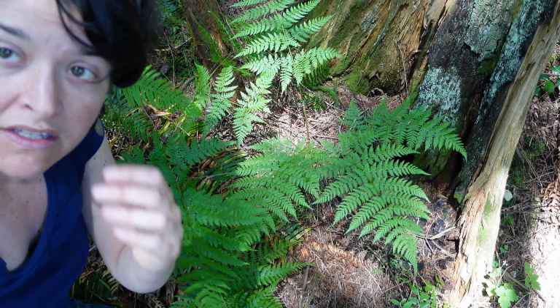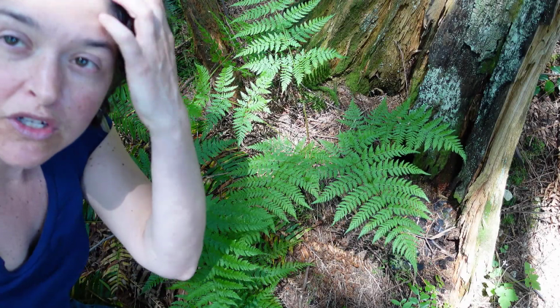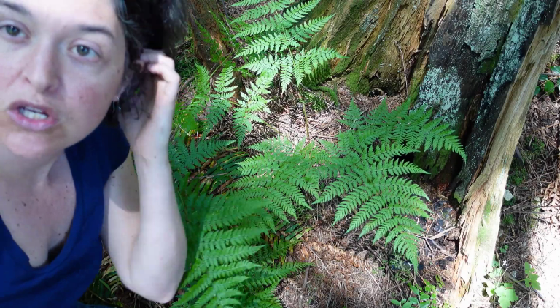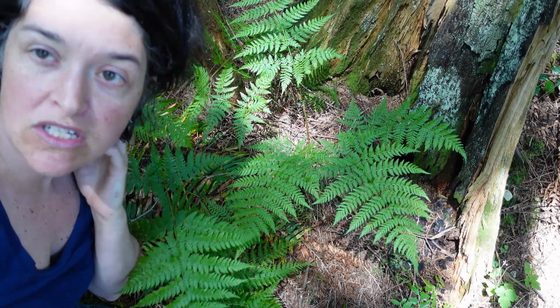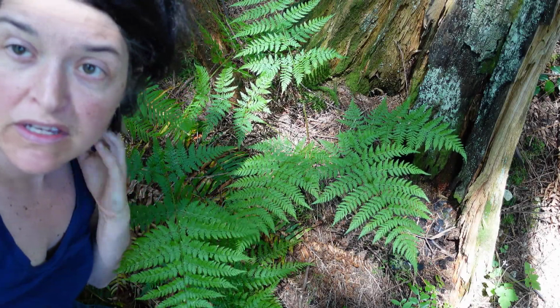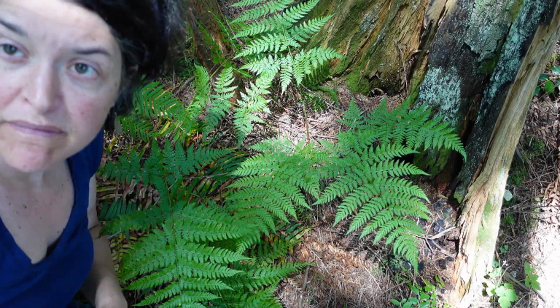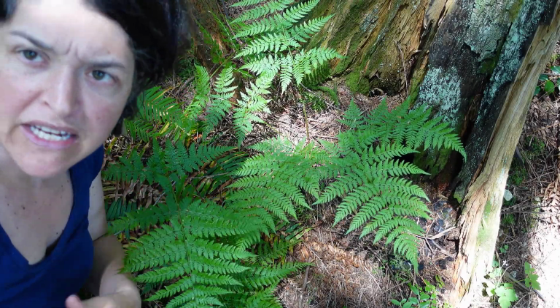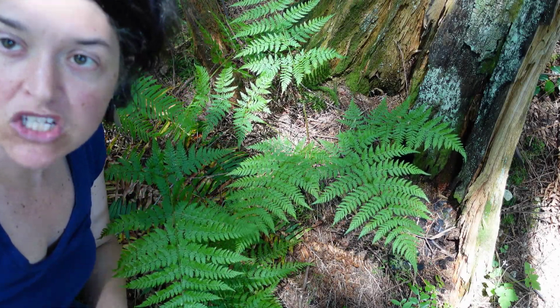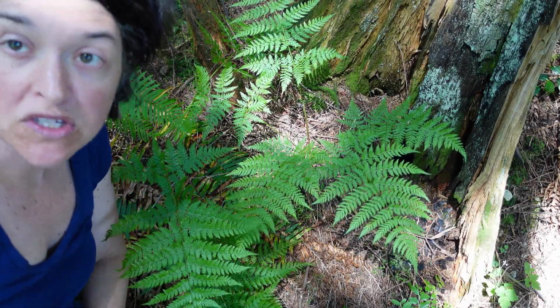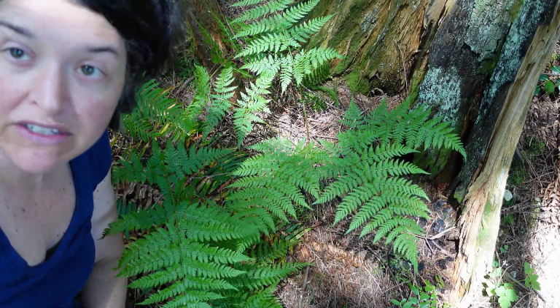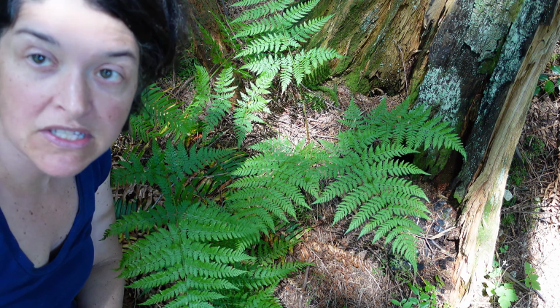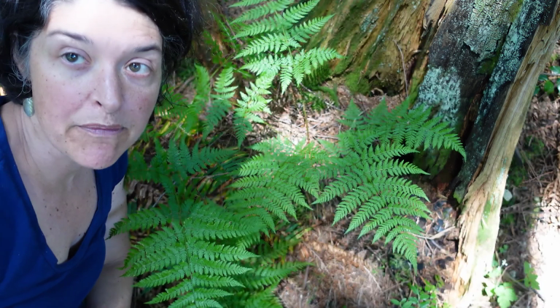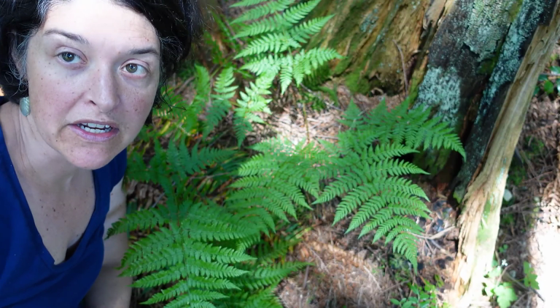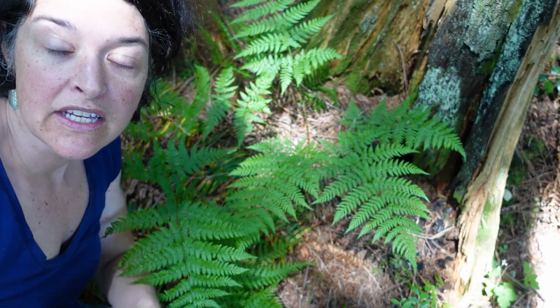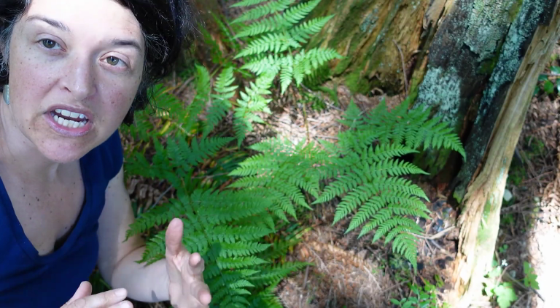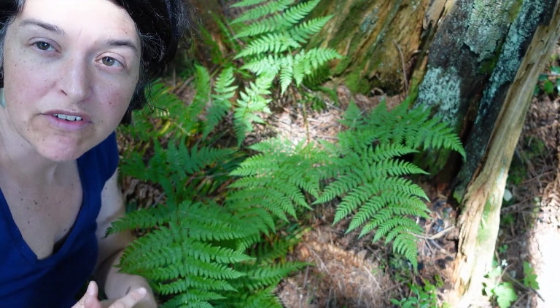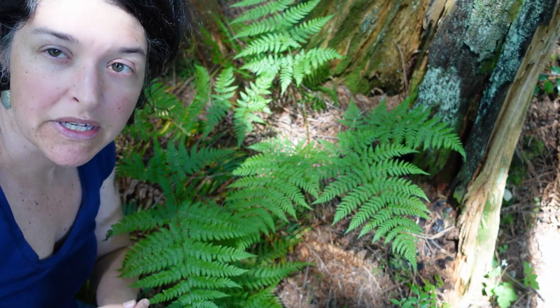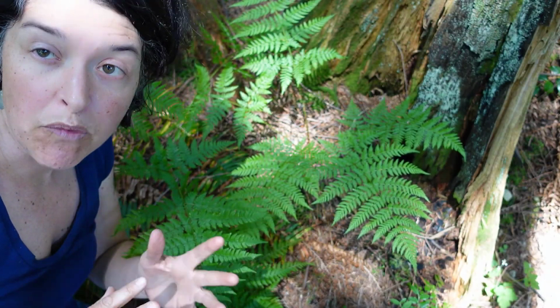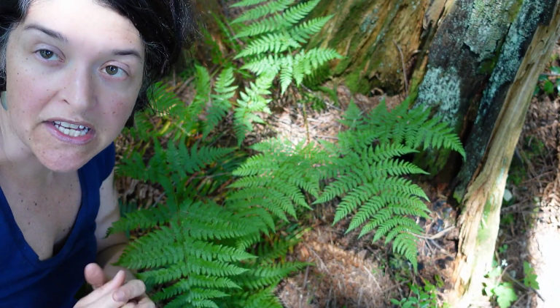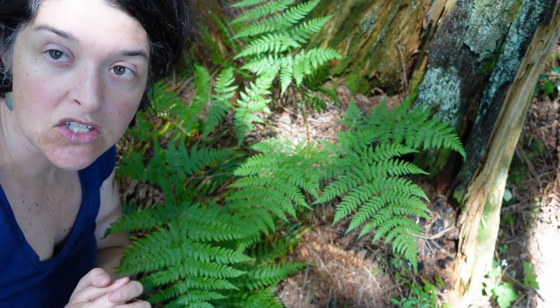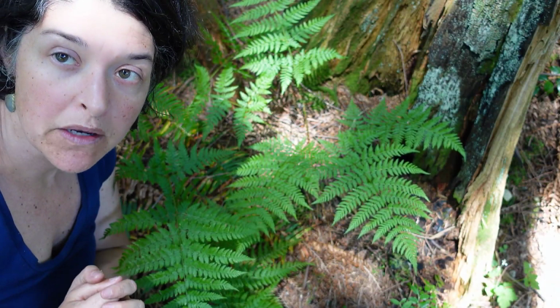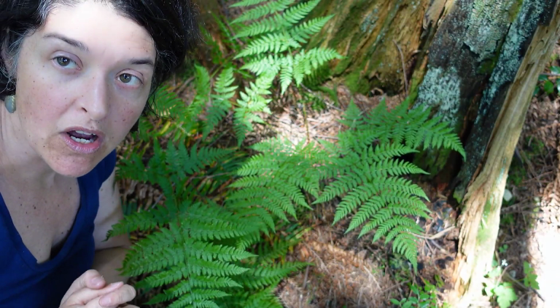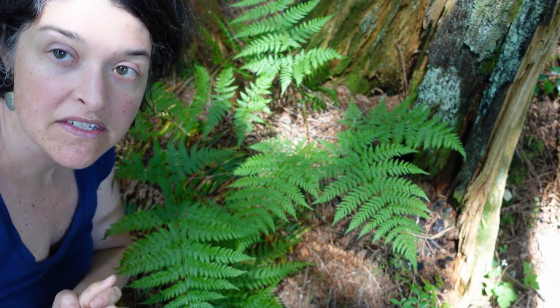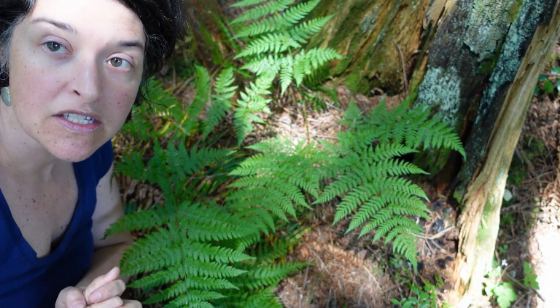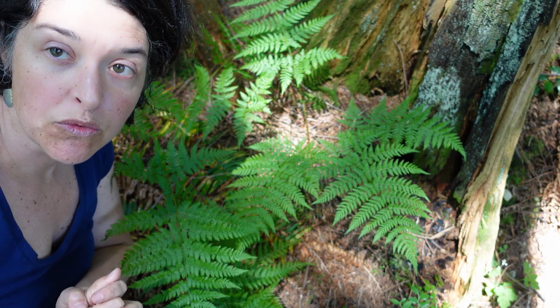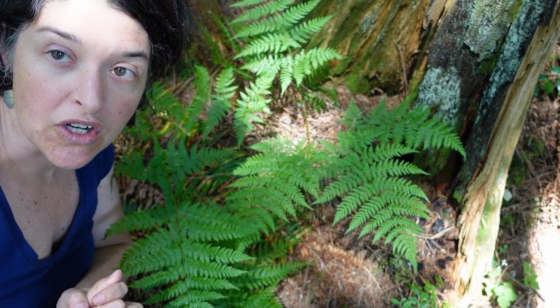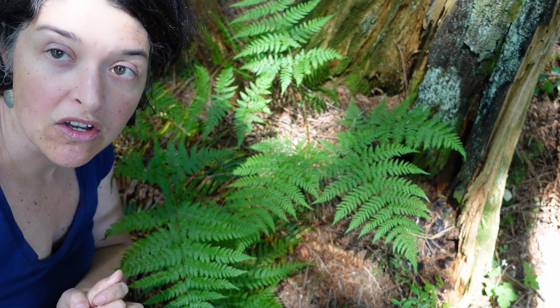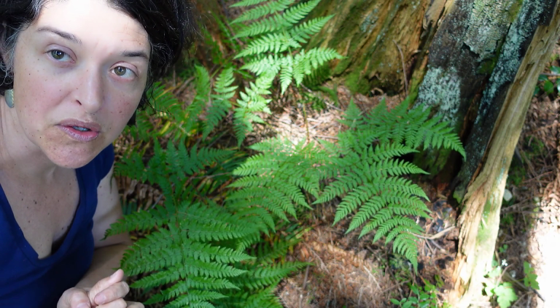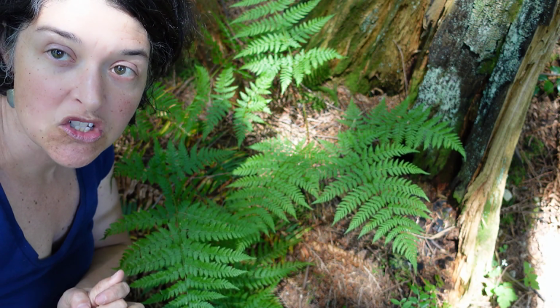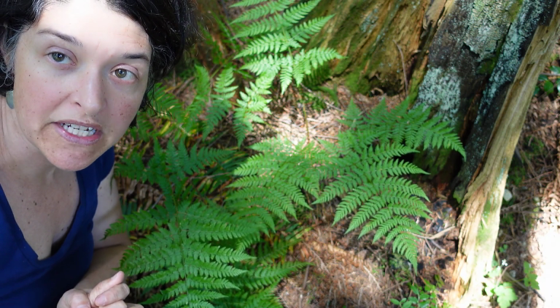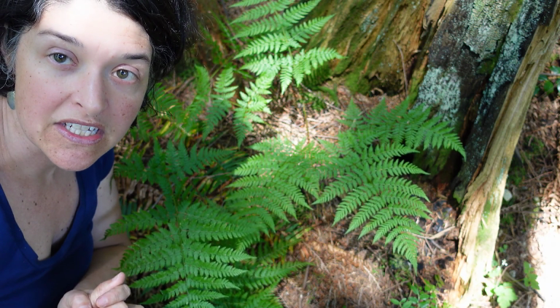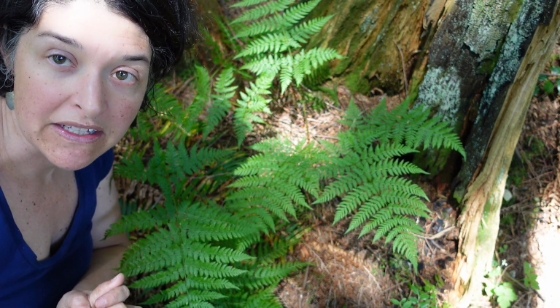If you're in a low to mid elevation forest, or even up to a subalpine shady, moist environment, you may come across spiny wood fern, also known as Dryopteris expansa.